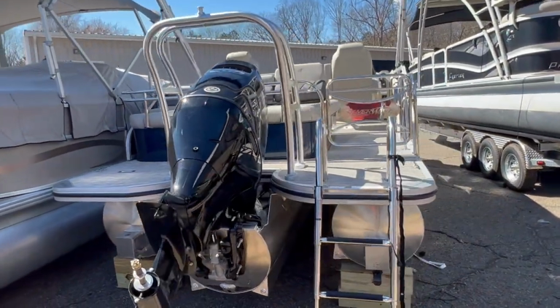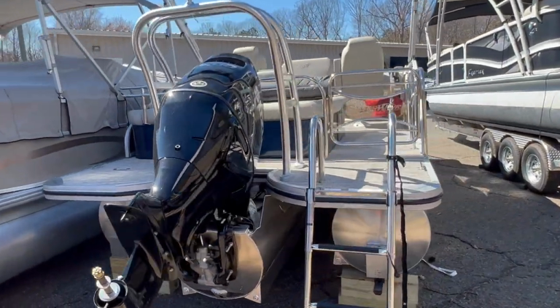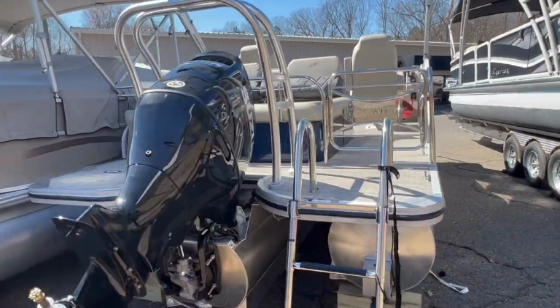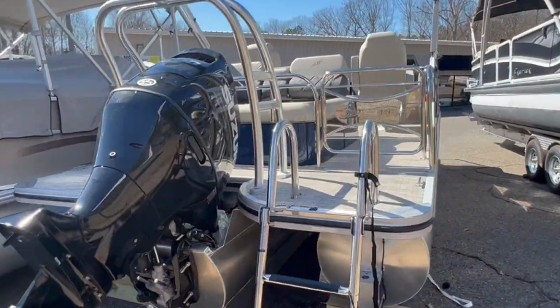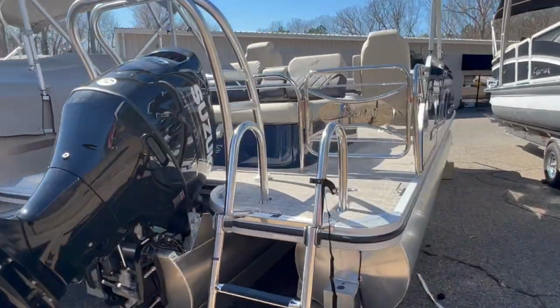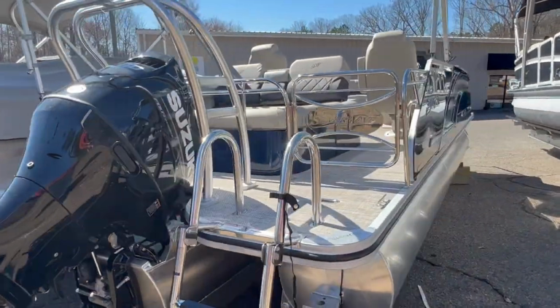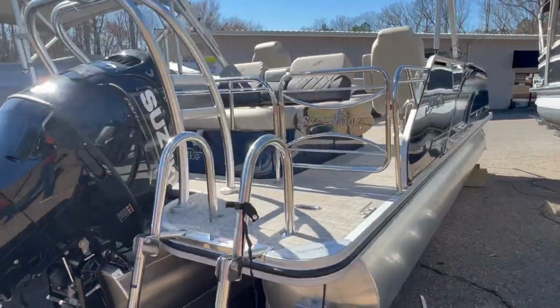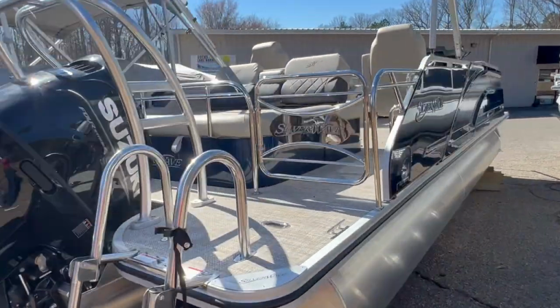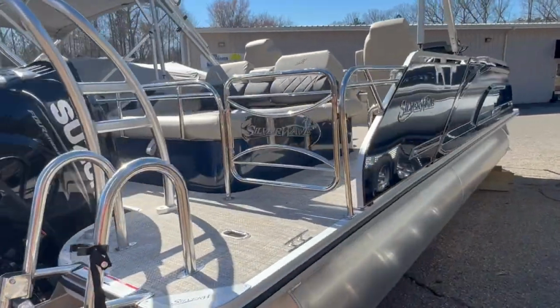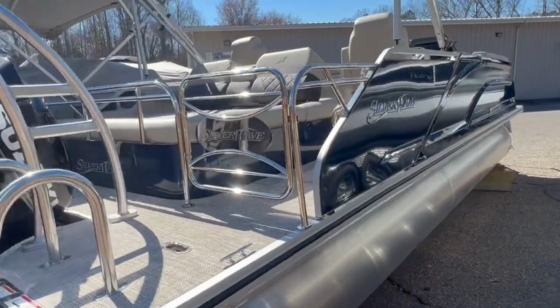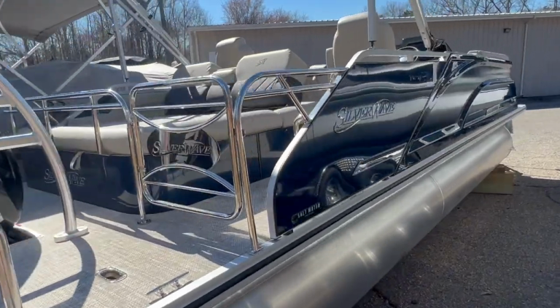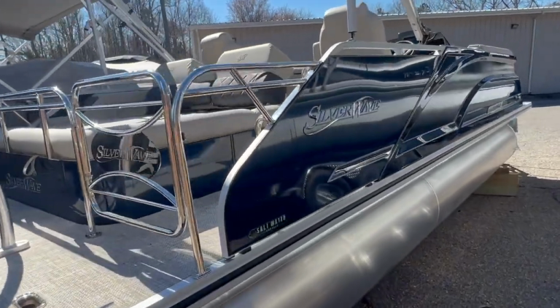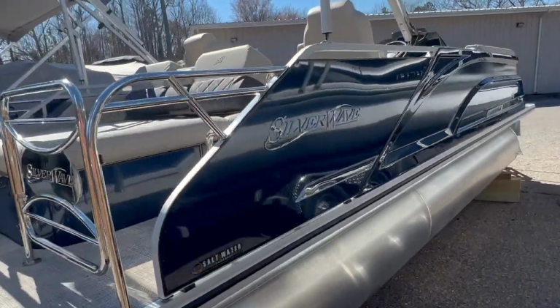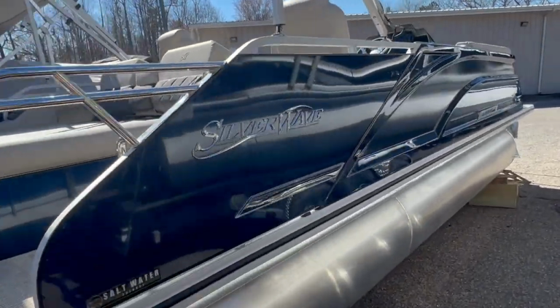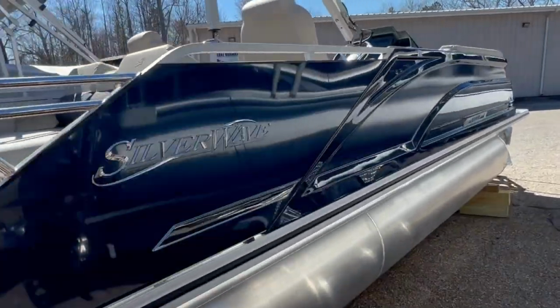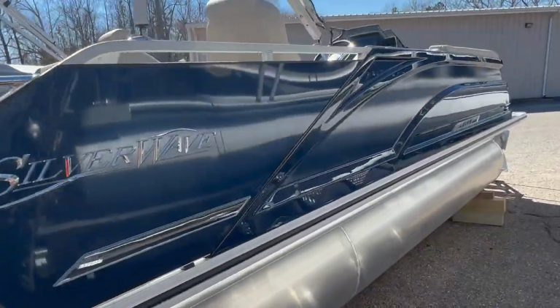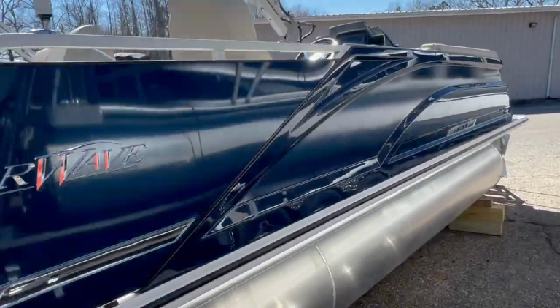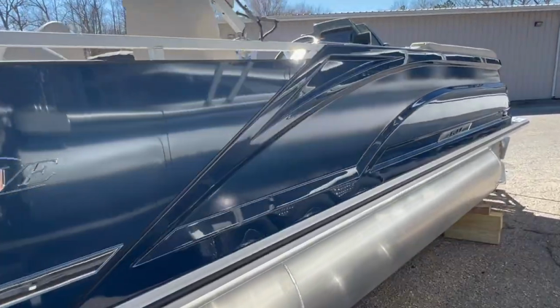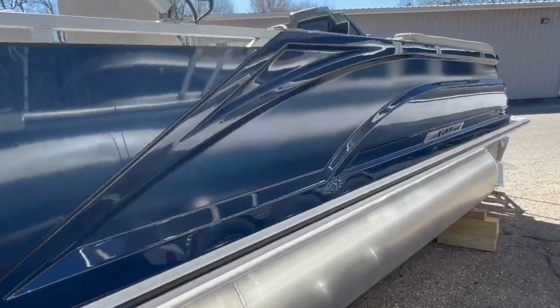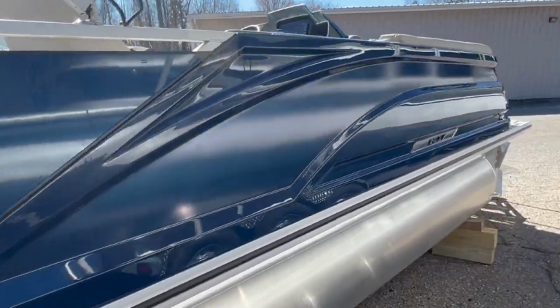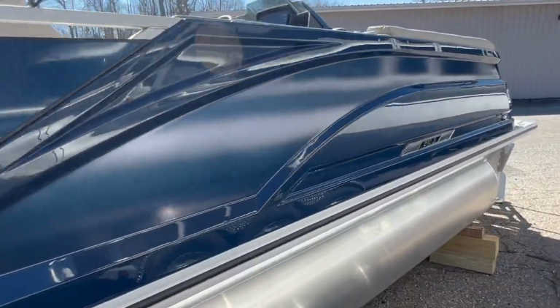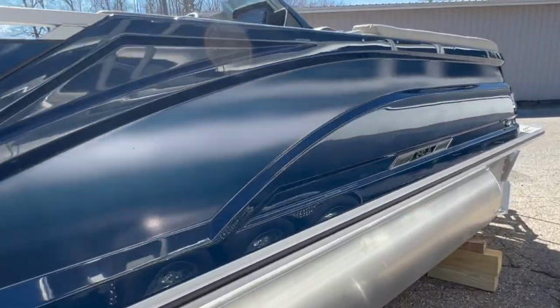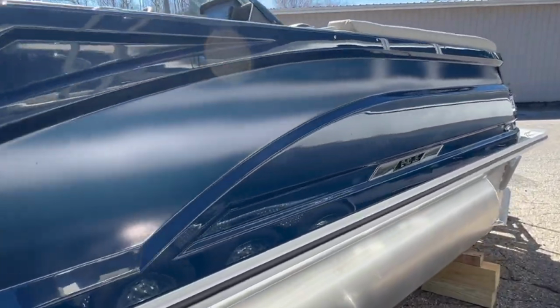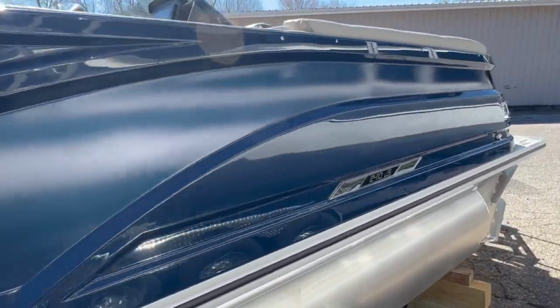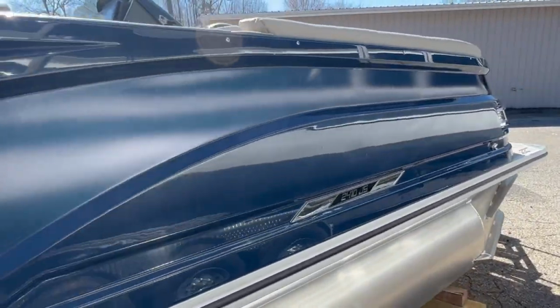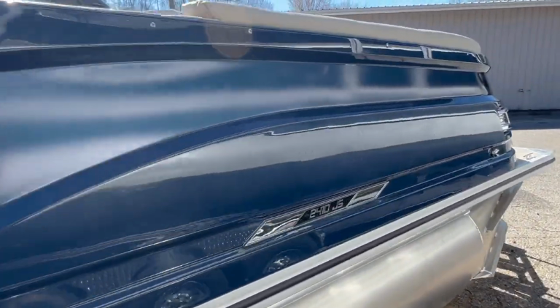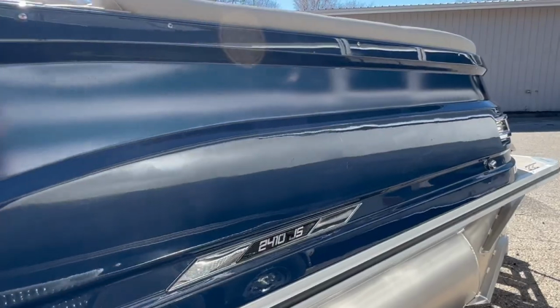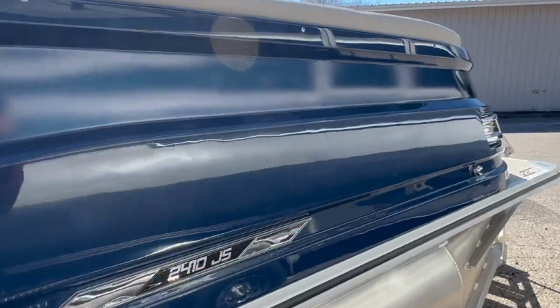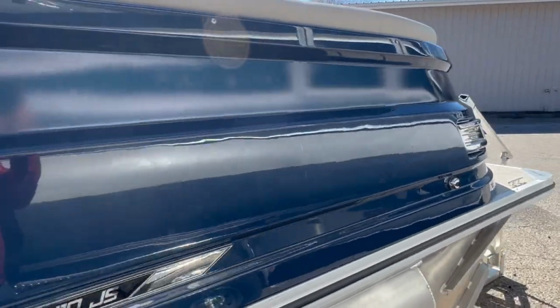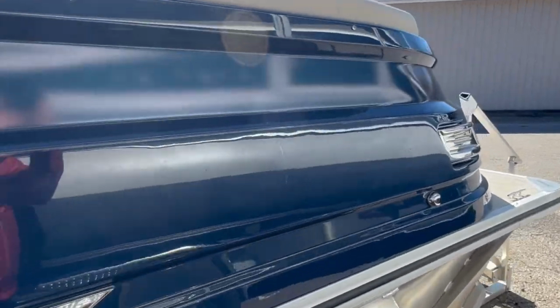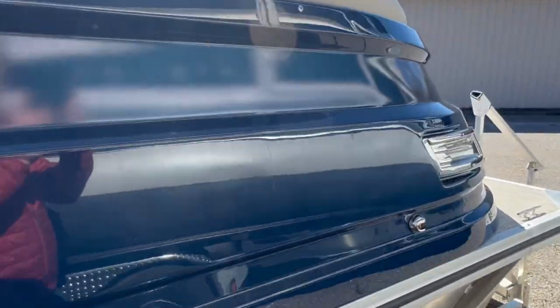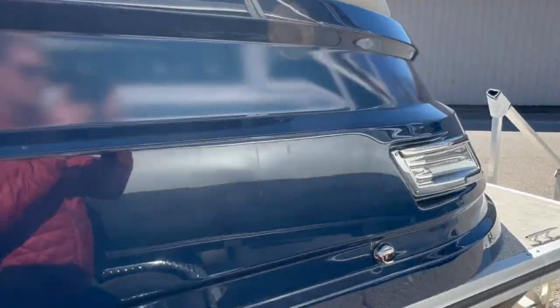And there it is, the 2023 Silver Wave 2410 JS from Carefree Boat Sales.